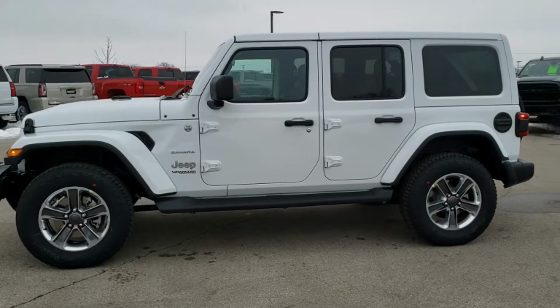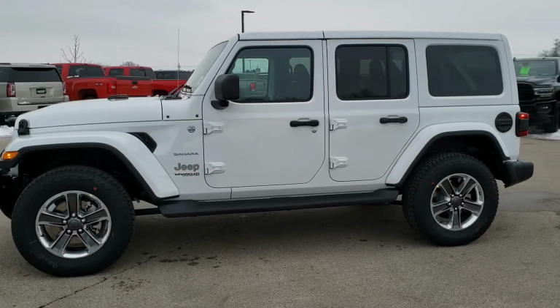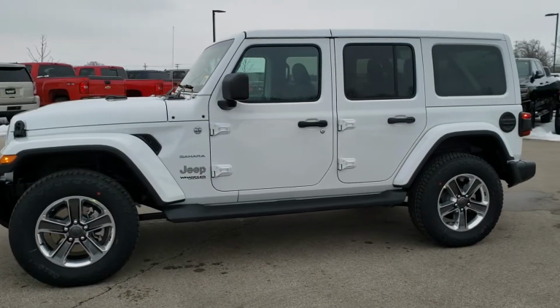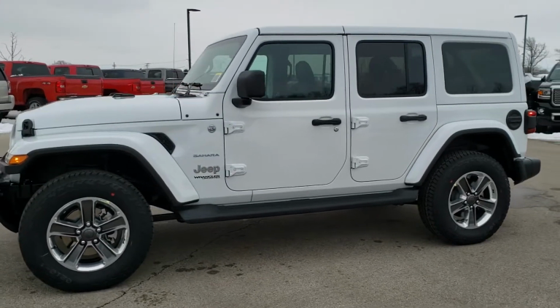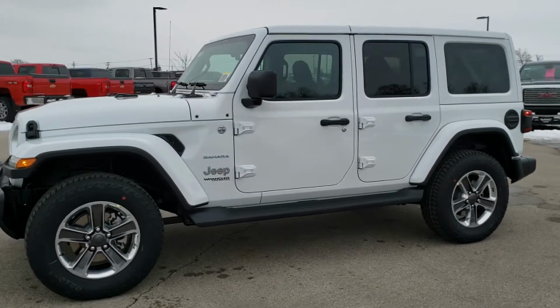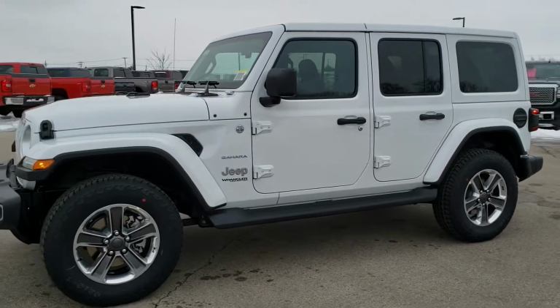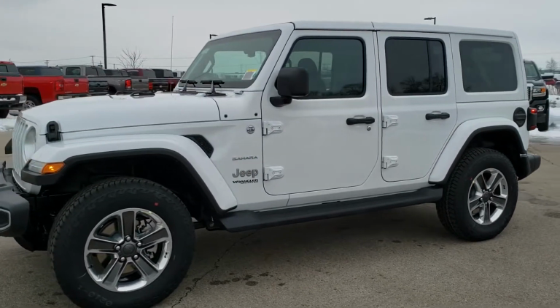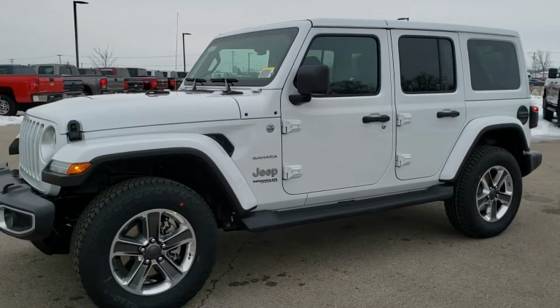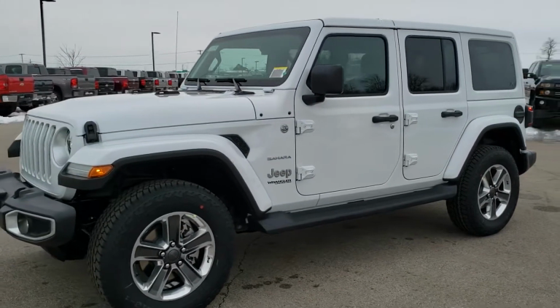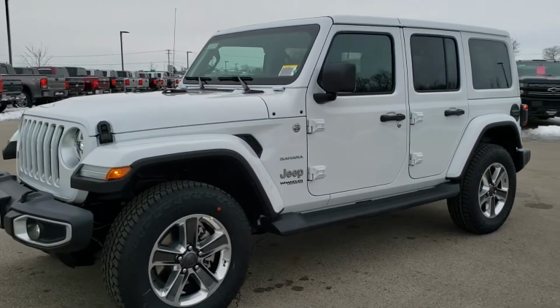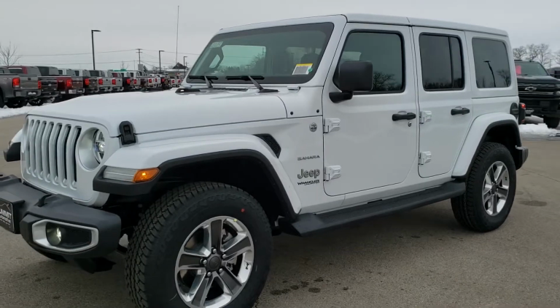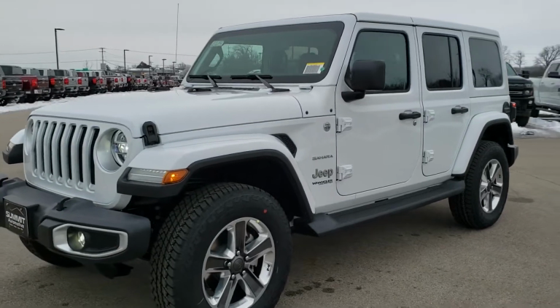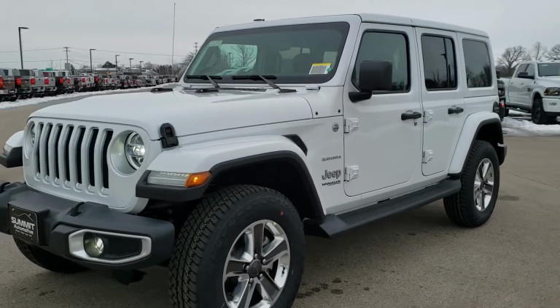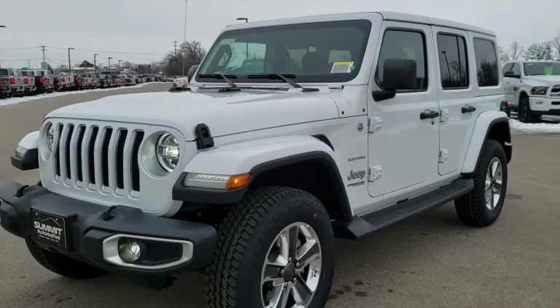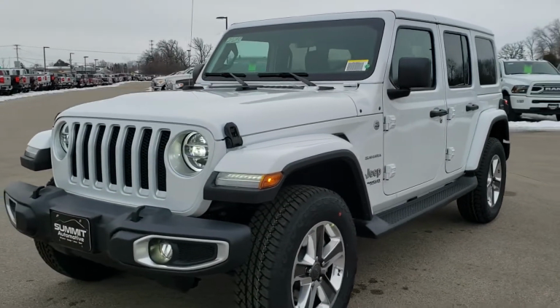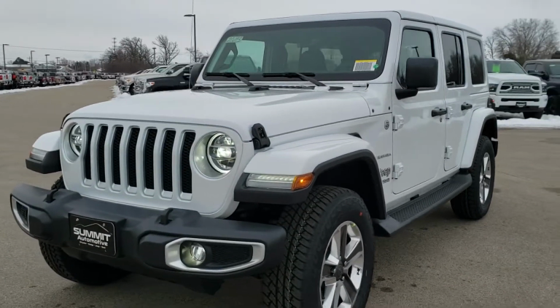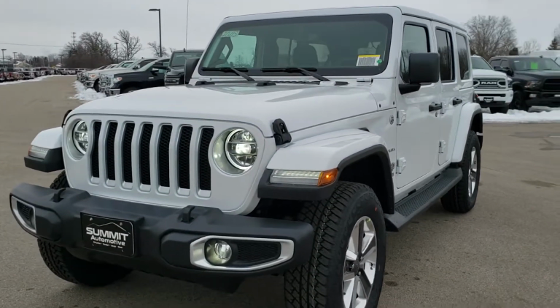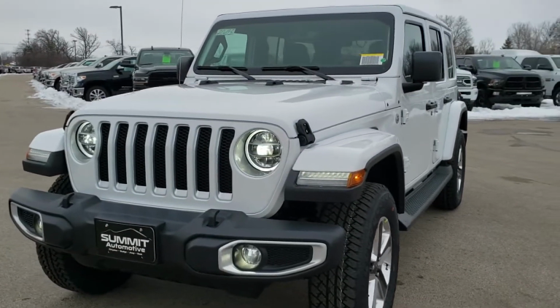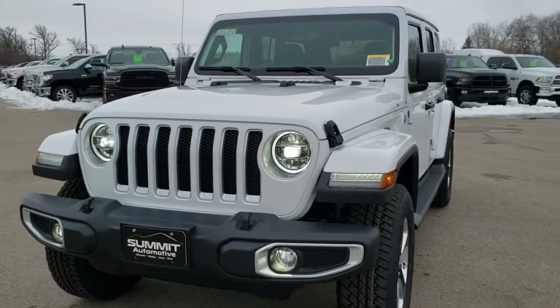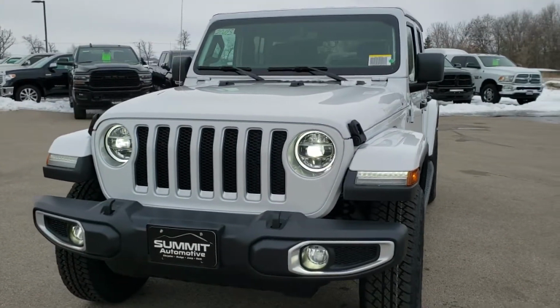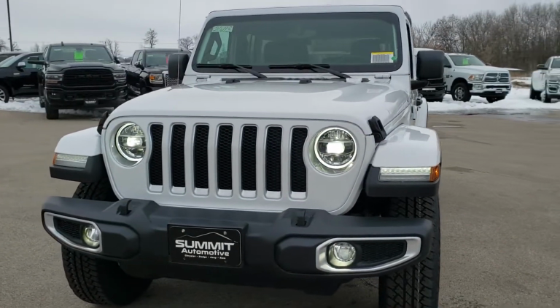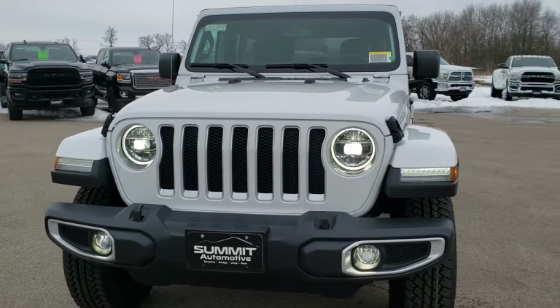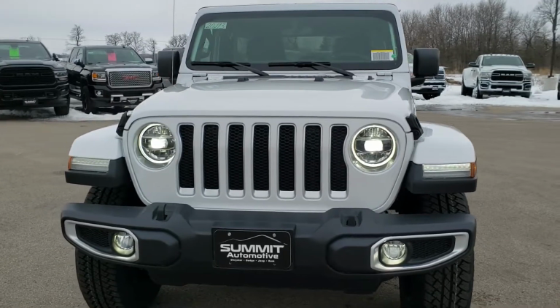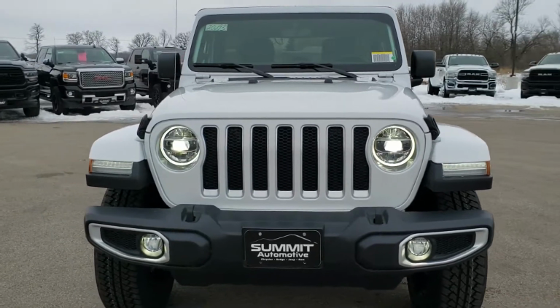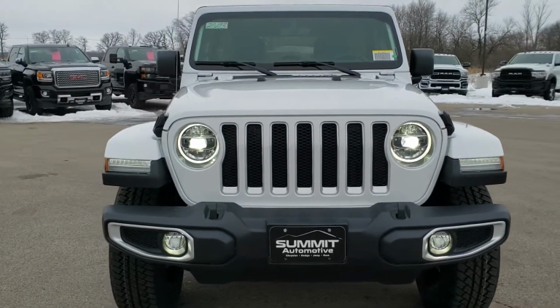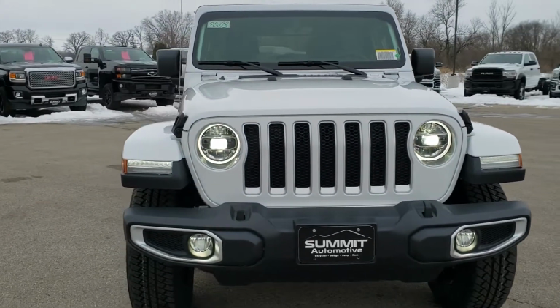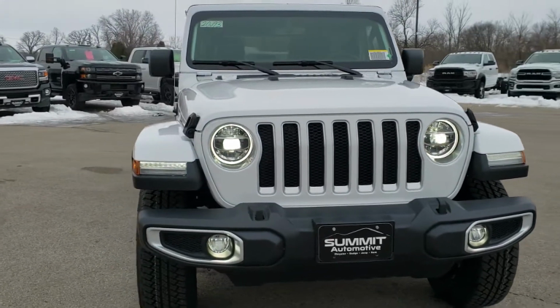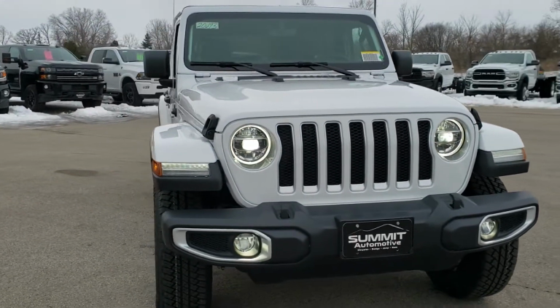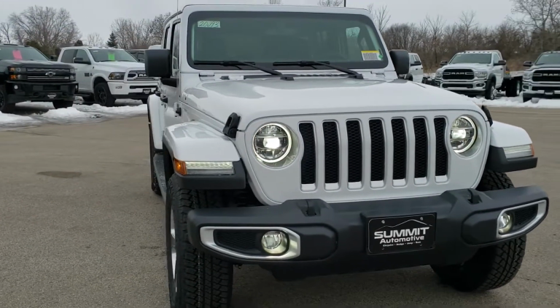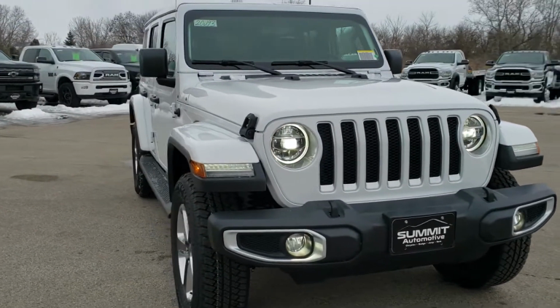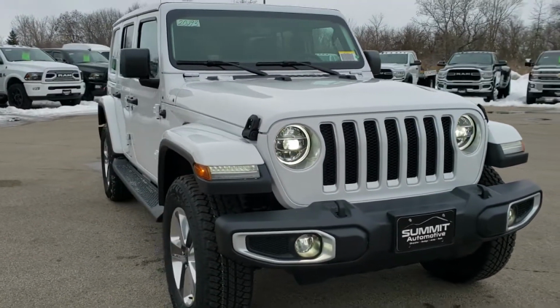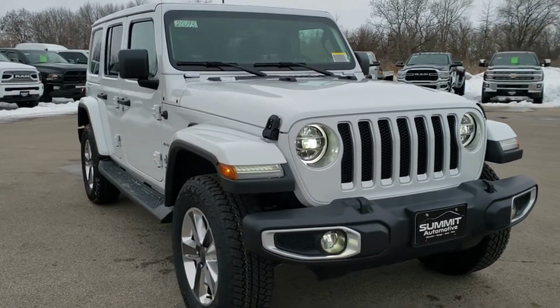Hey, this is Brett with Summit Automotive in Fond du Lac, Wisconsin — your new and used Jeep and Jeep Wrangler Headquarters.